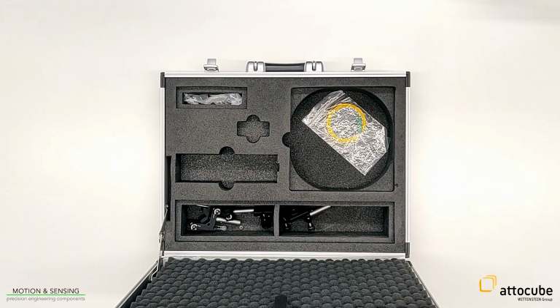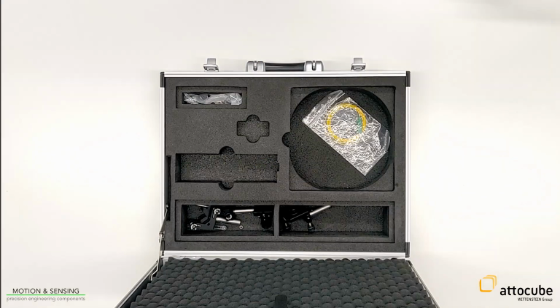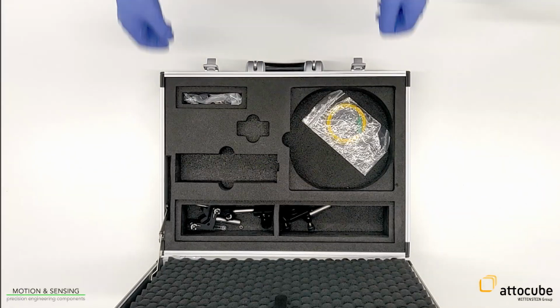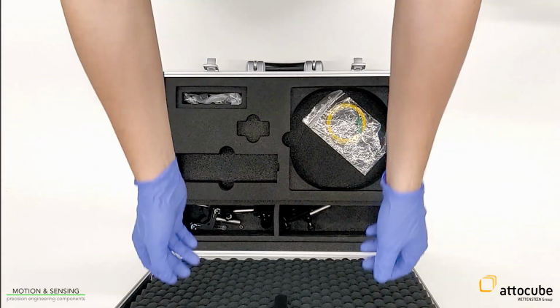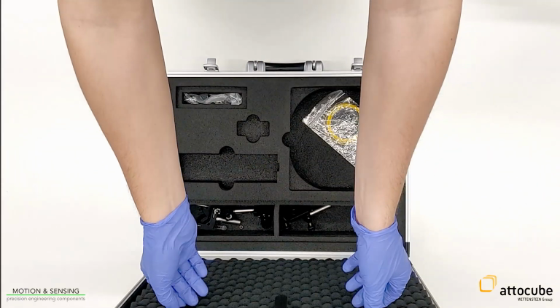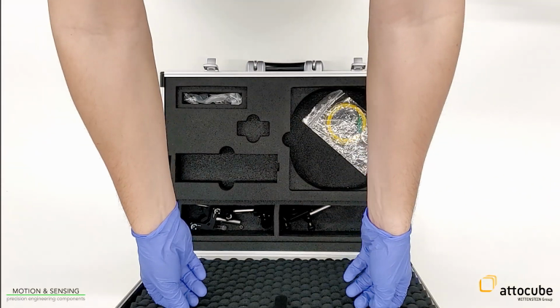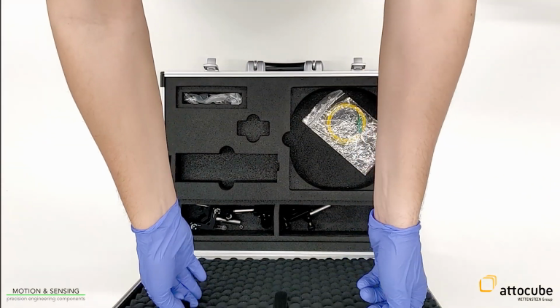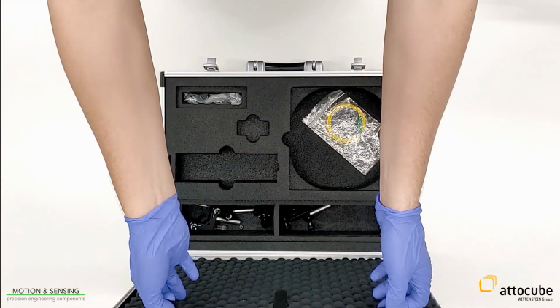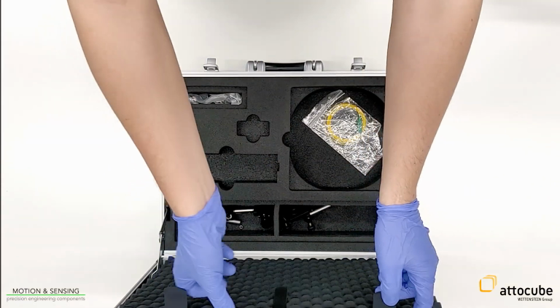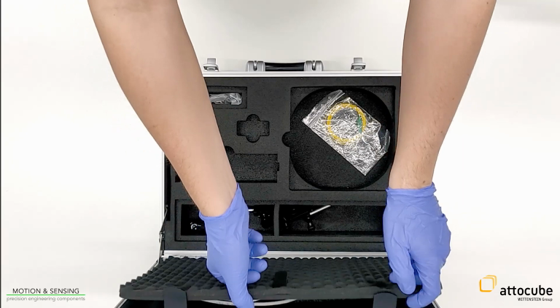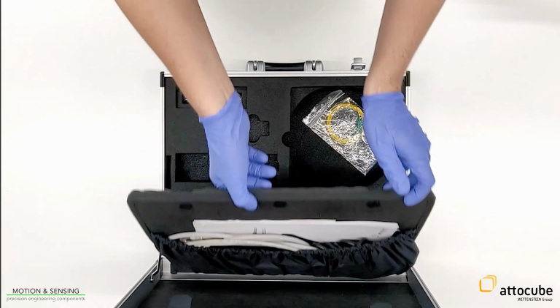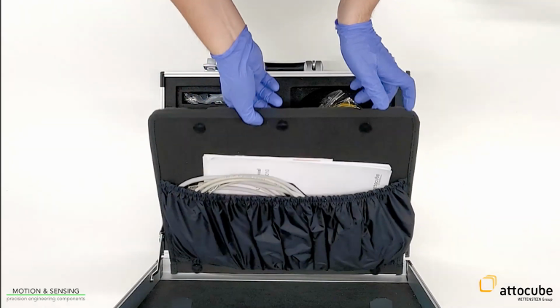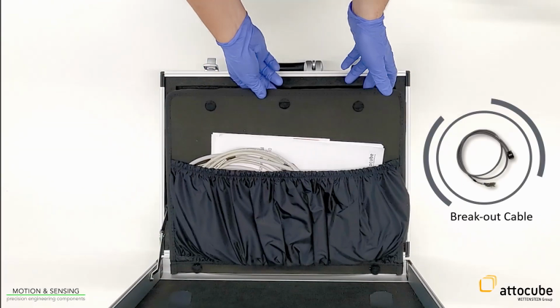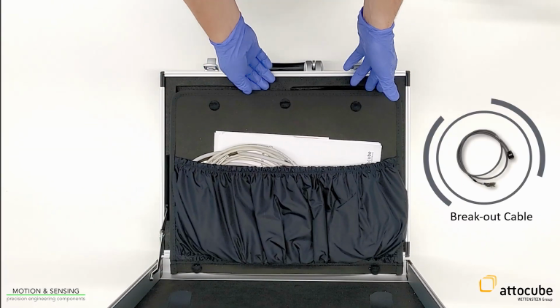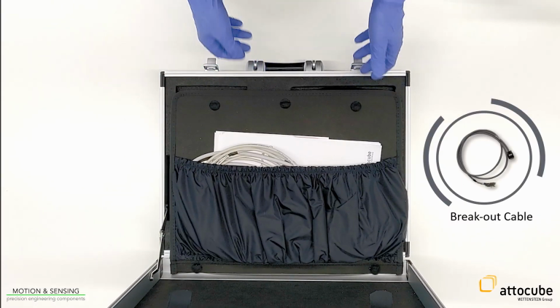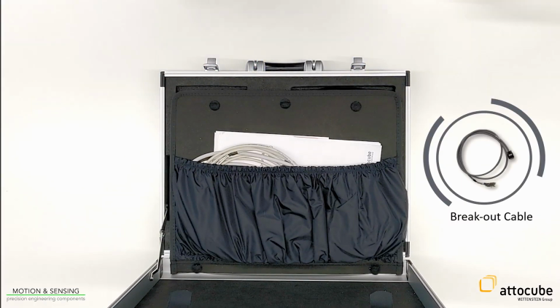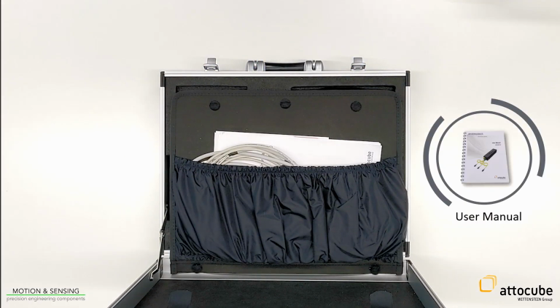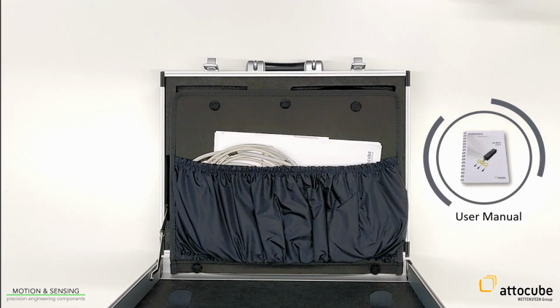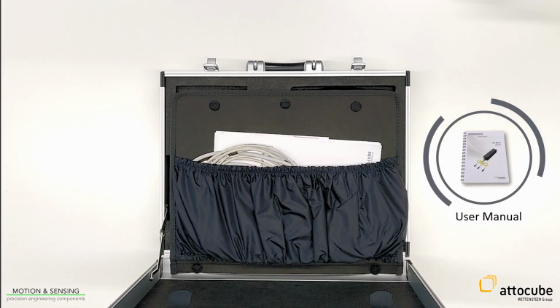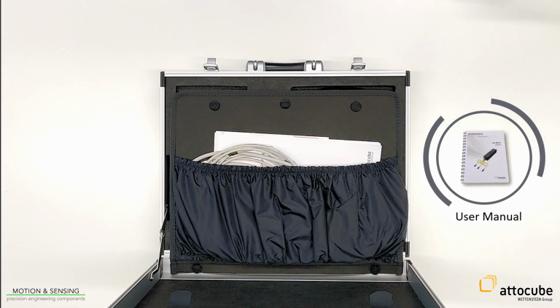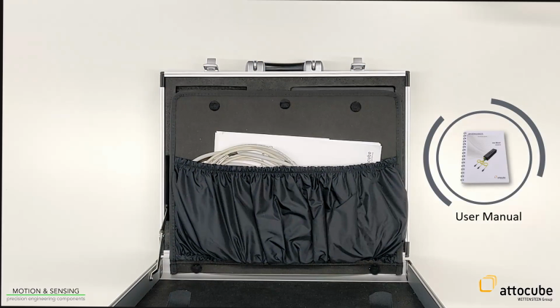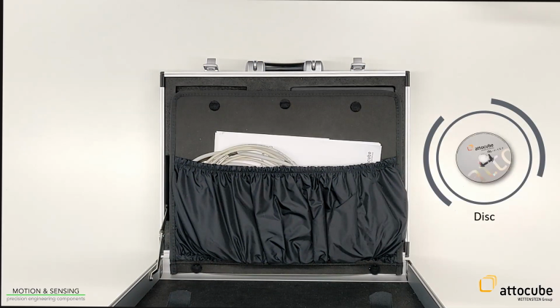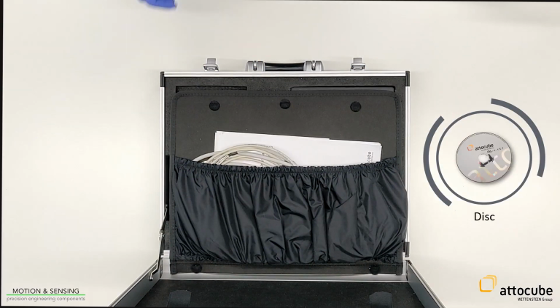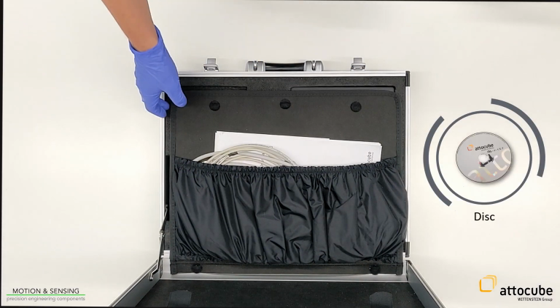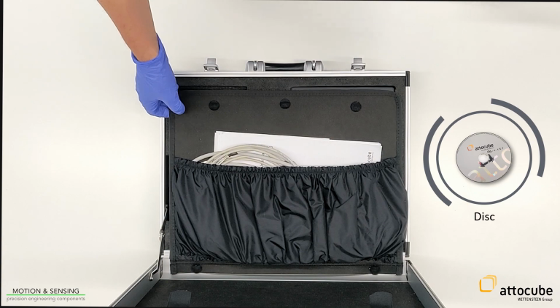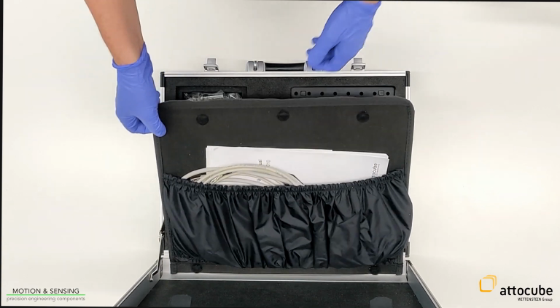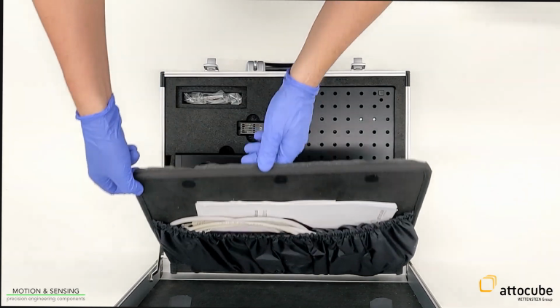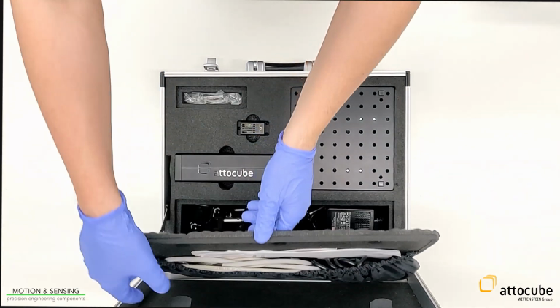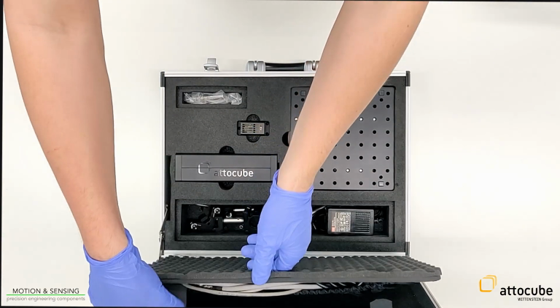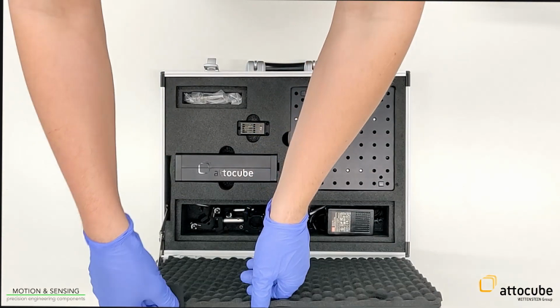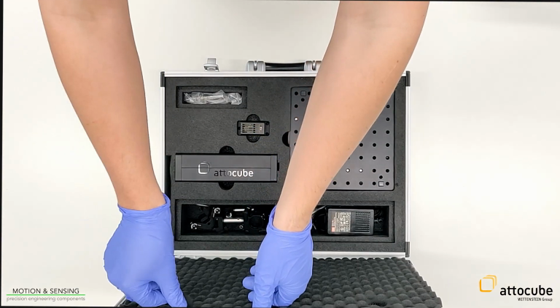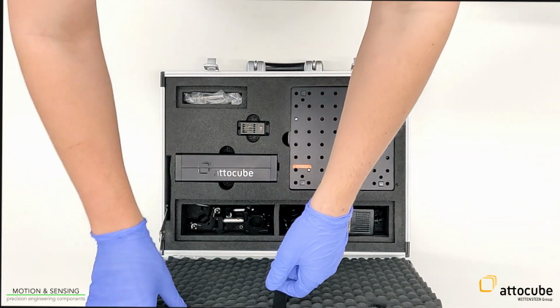The back shell of the suitcase includes an open breakout cable for real-time interfaces, the user manual, as well as a disk with the documents and data for using the IDS.